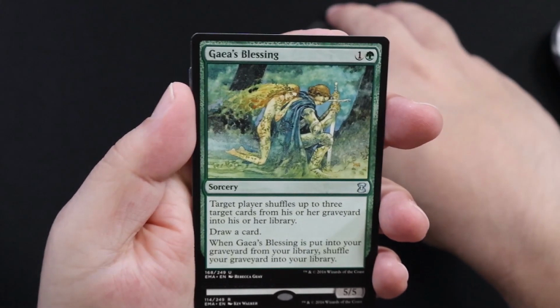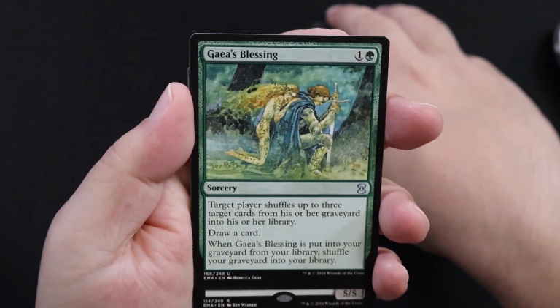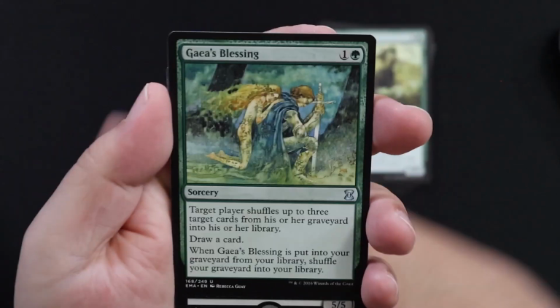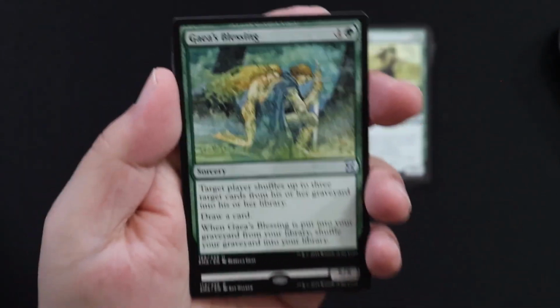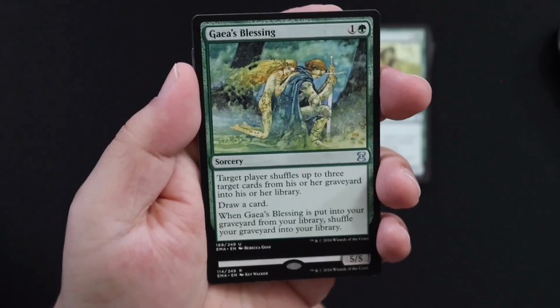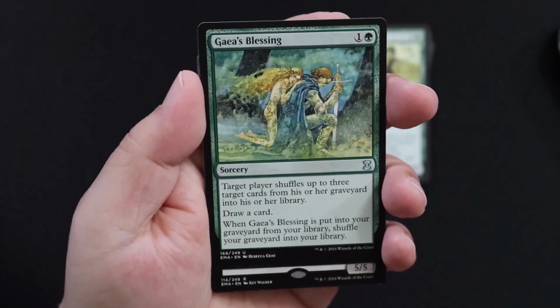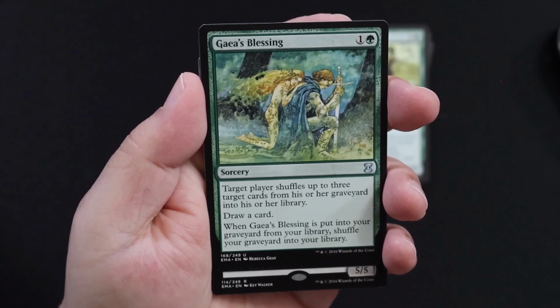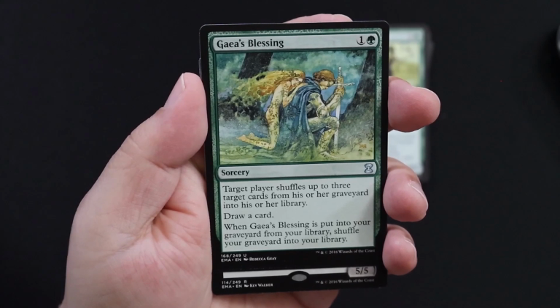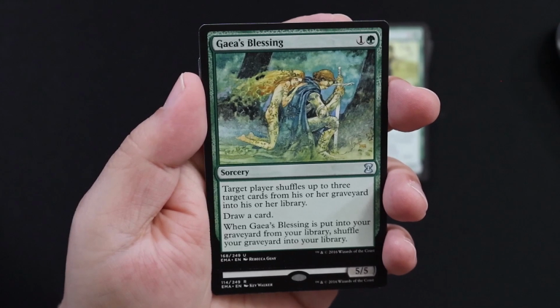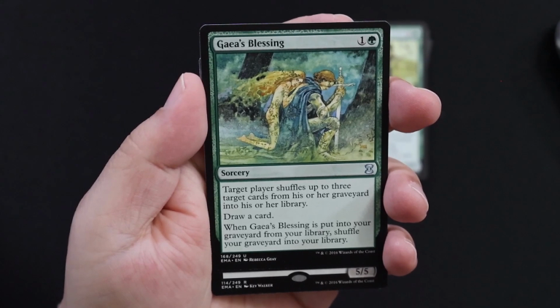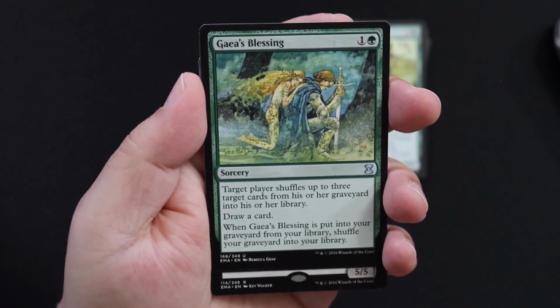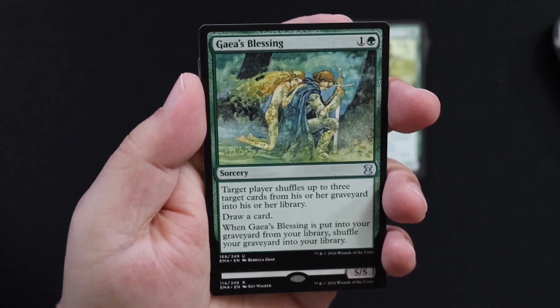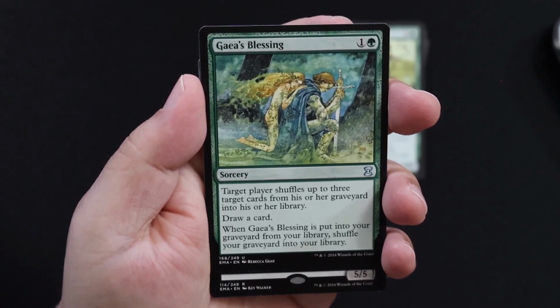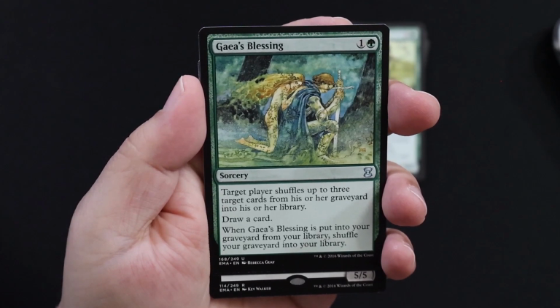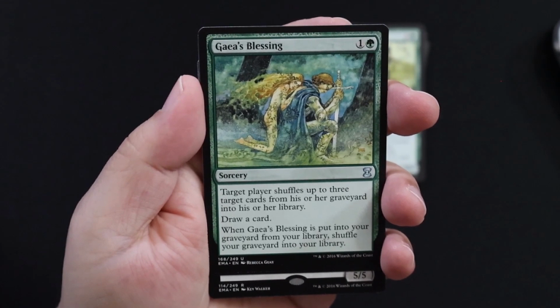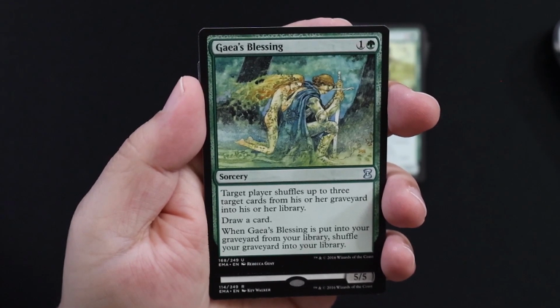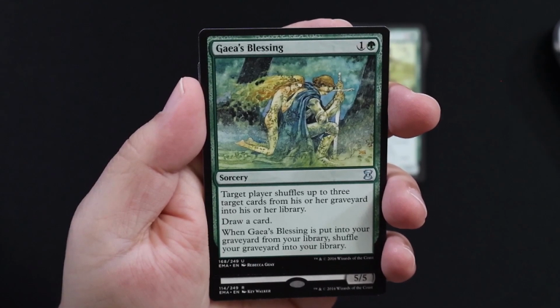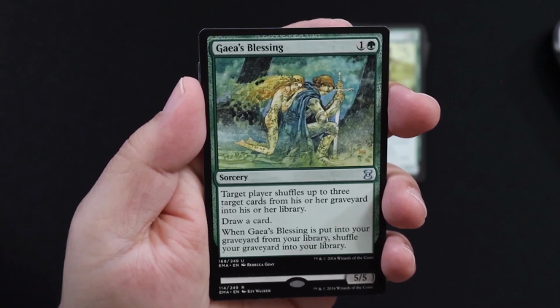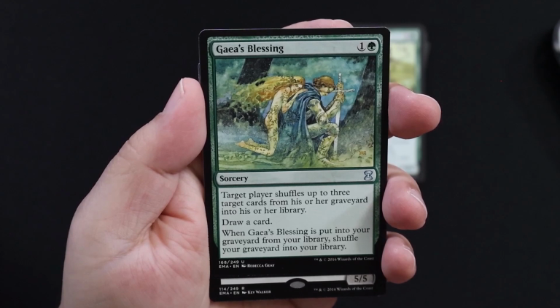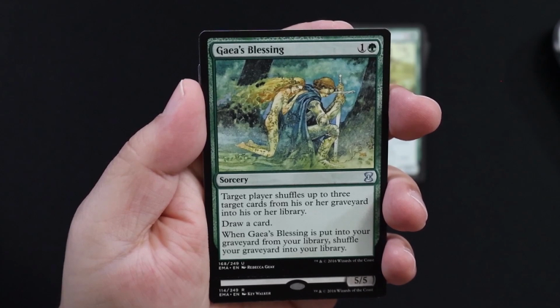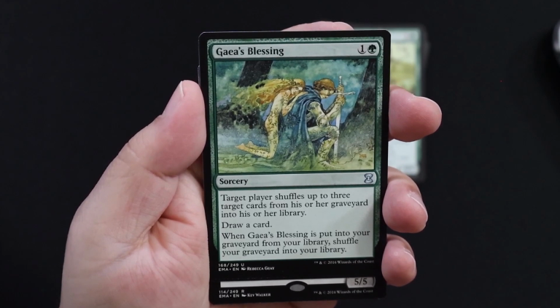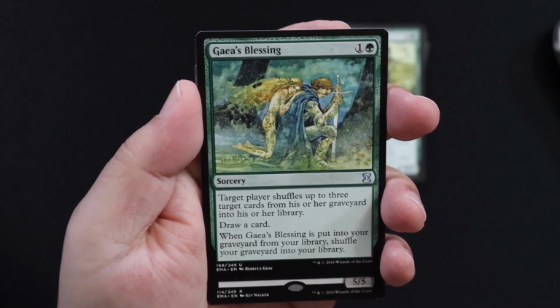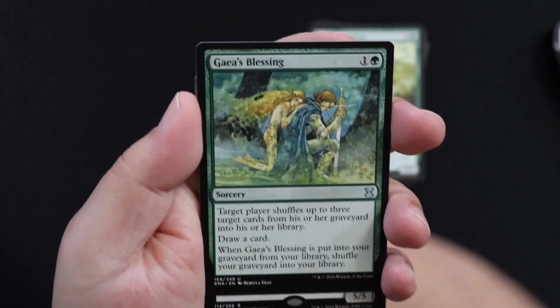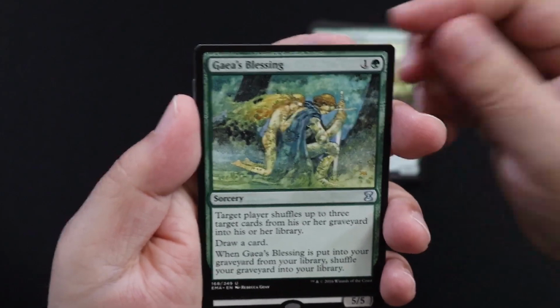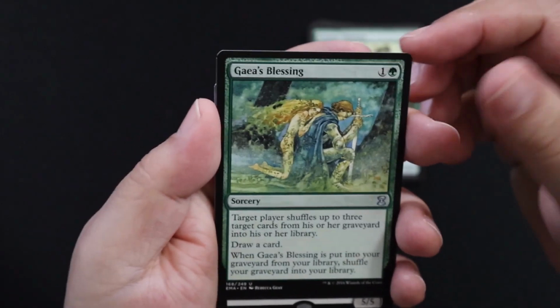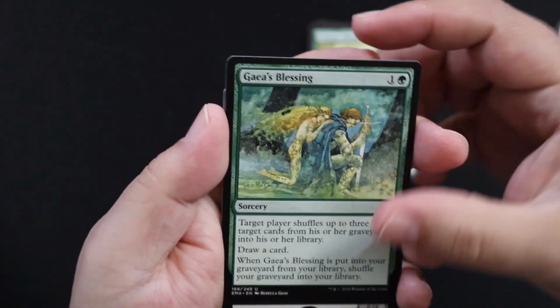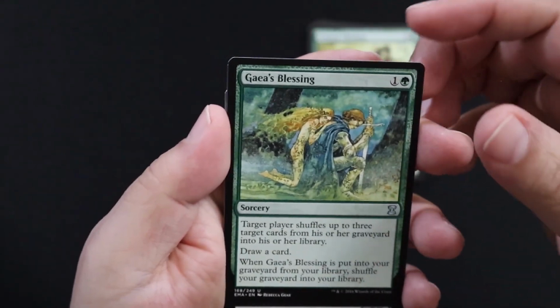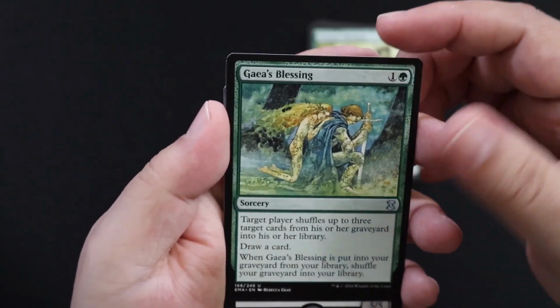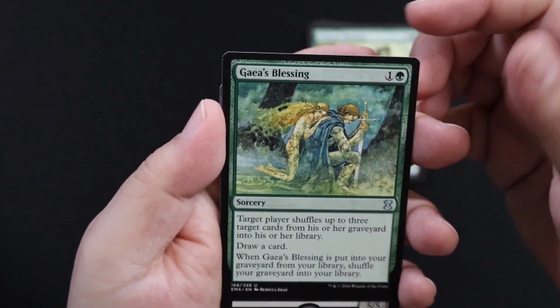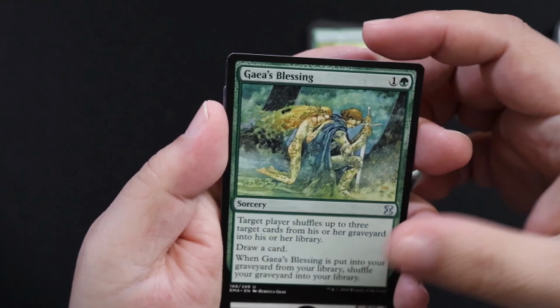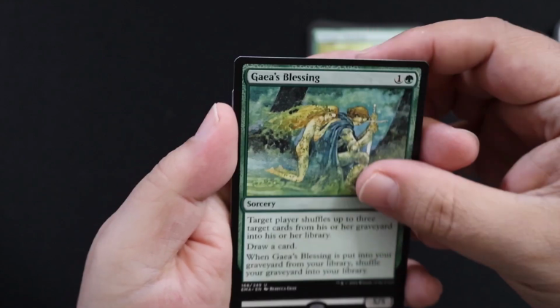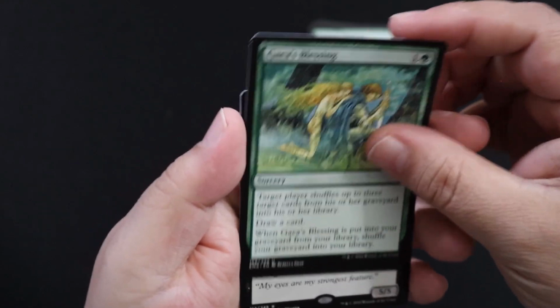Gaia's Blessing — one green, one colorless. Target player shuffles up to three target cards from his or her graveyard into his or her library. Draw a card. When it's put in your graveyard, shuffle your graveyard into your library. Pretty cheap and pretty interesting effect, so cool.